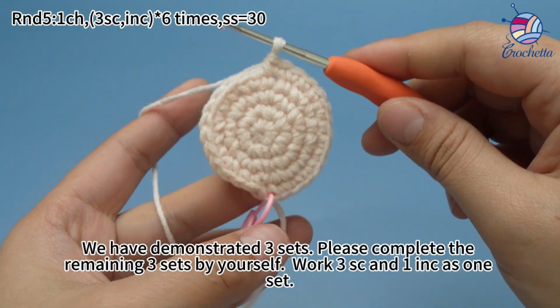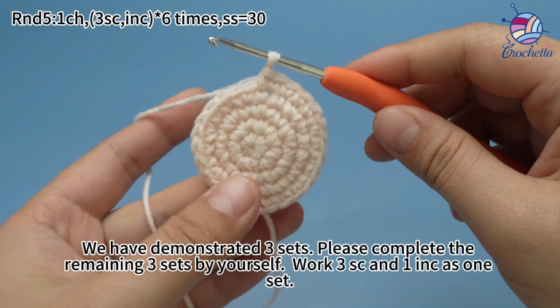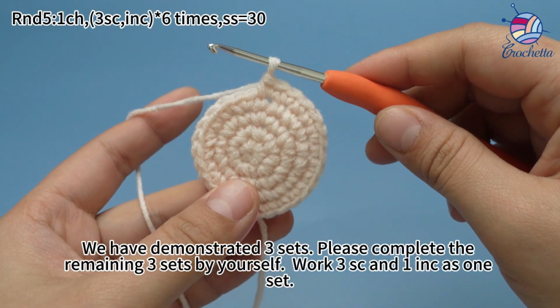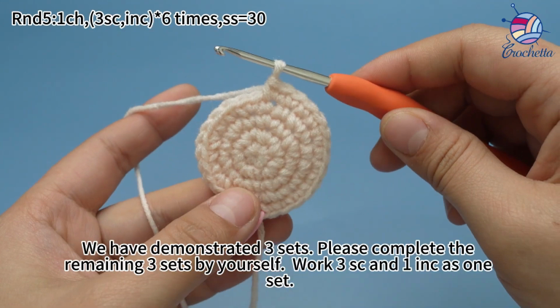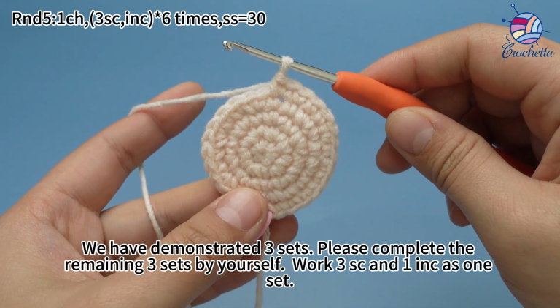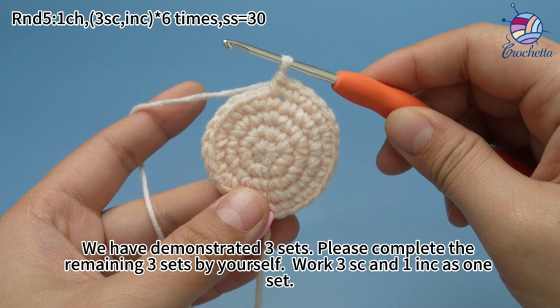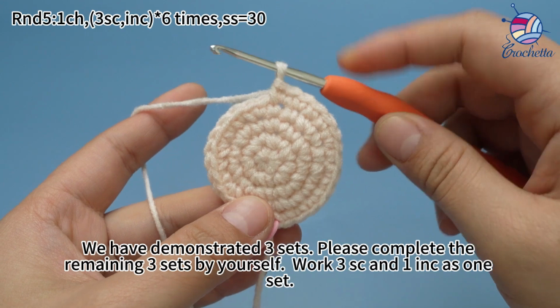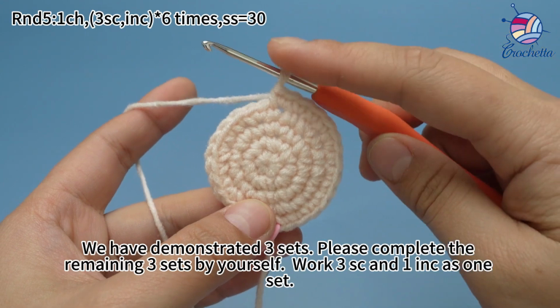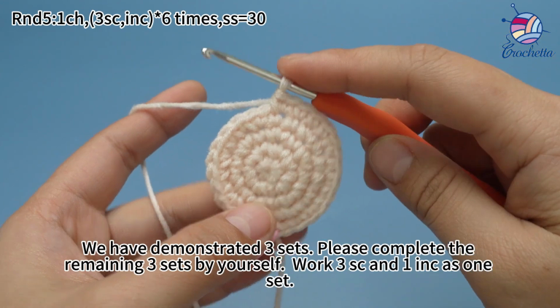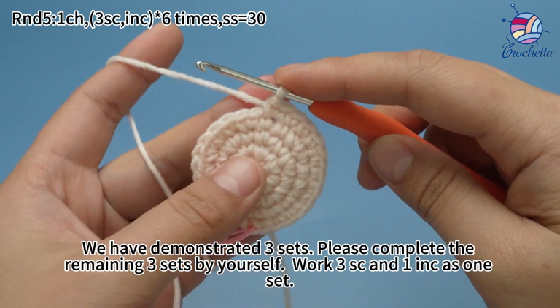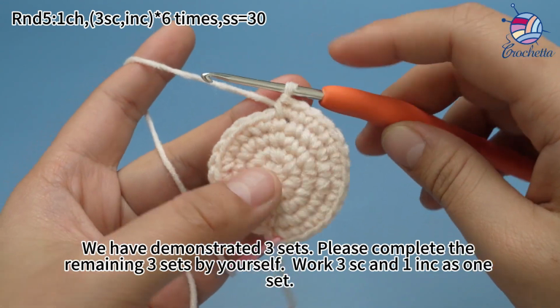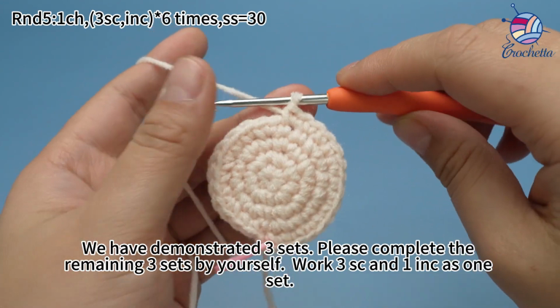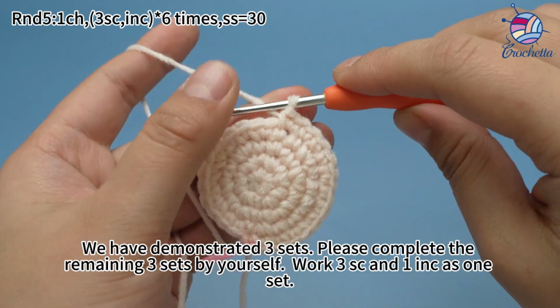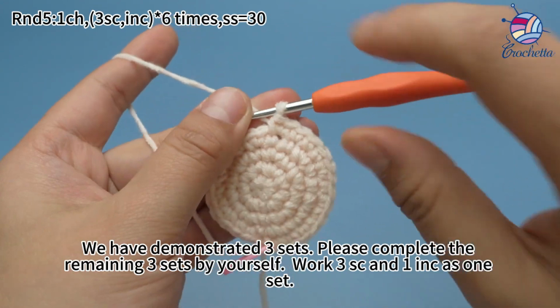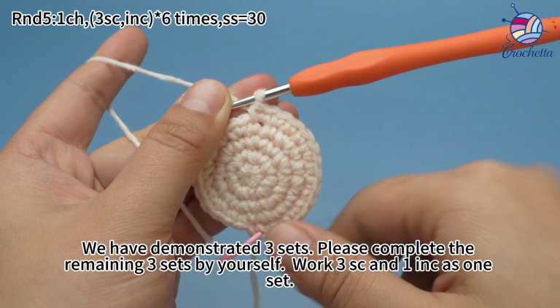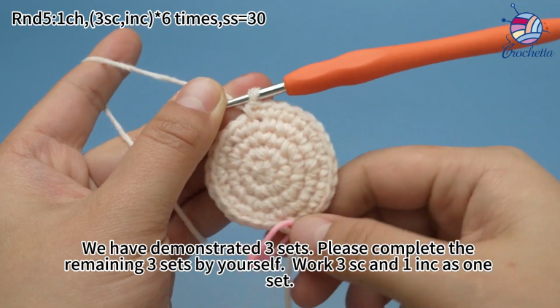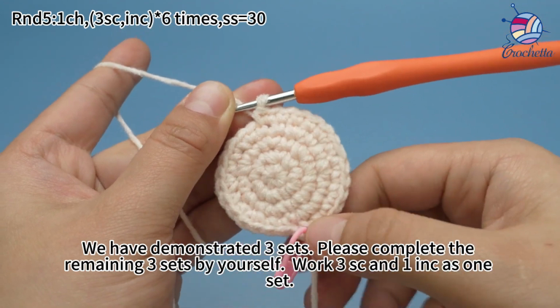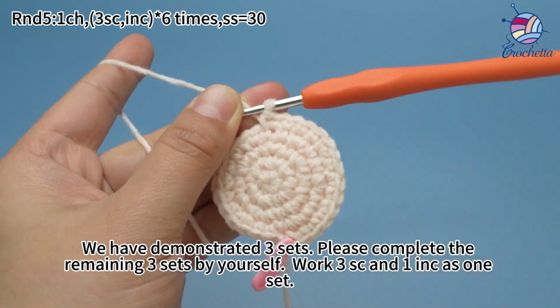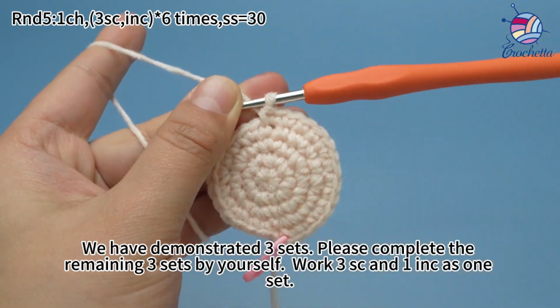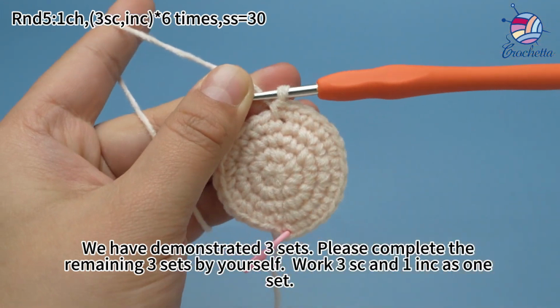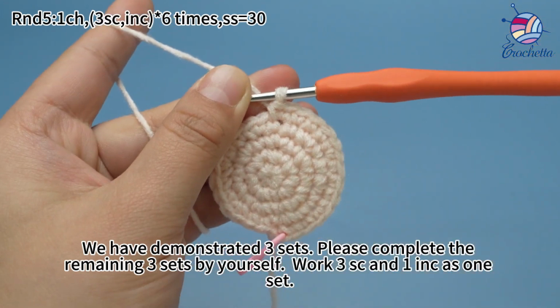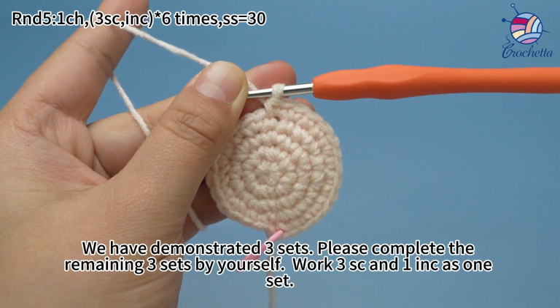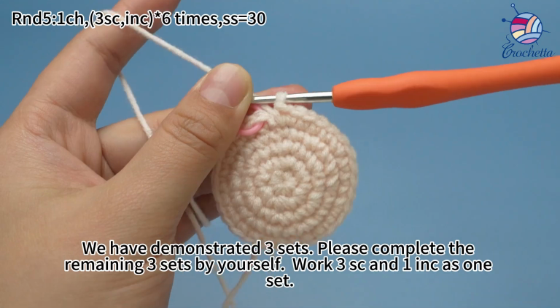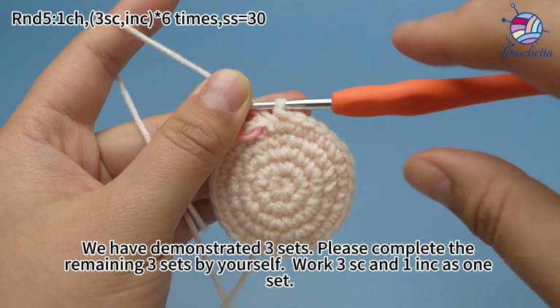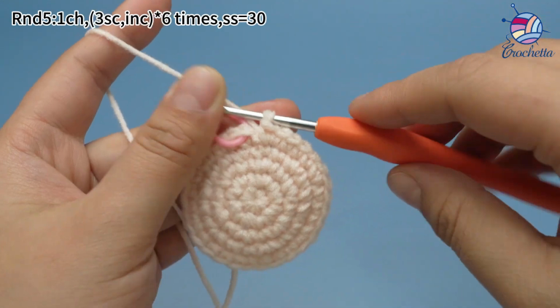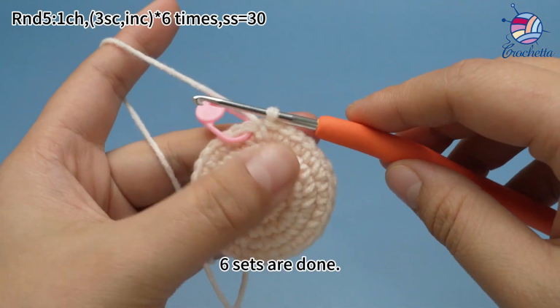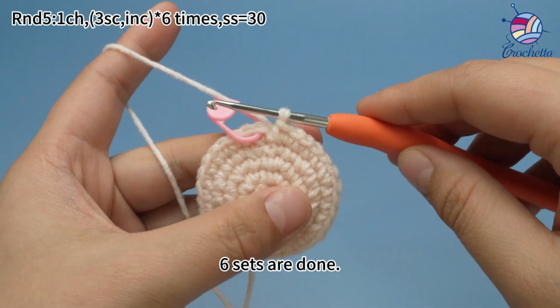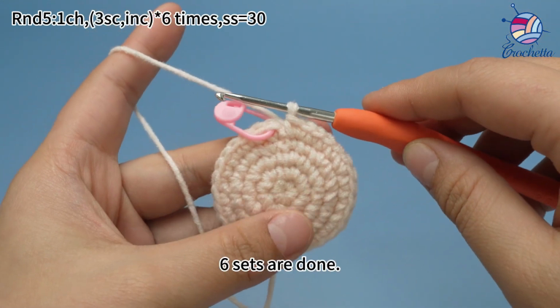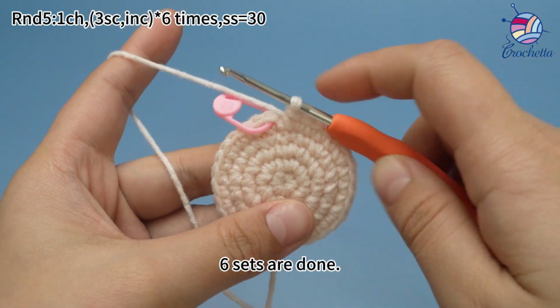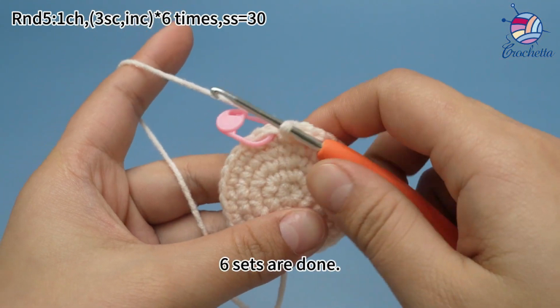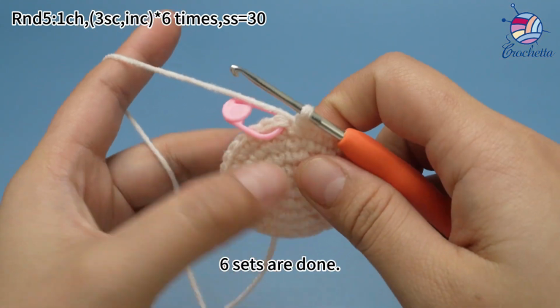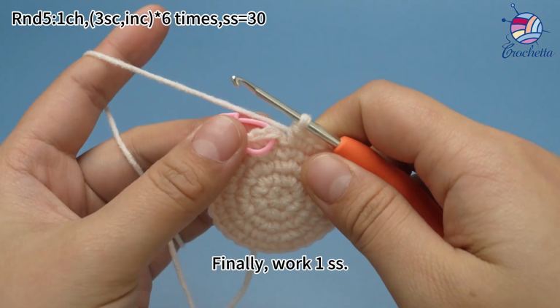We have demonstrated three sets here. Please complete the remaining three sets by yourself. Work three single crochets and one increase as one set. Six sets are done.